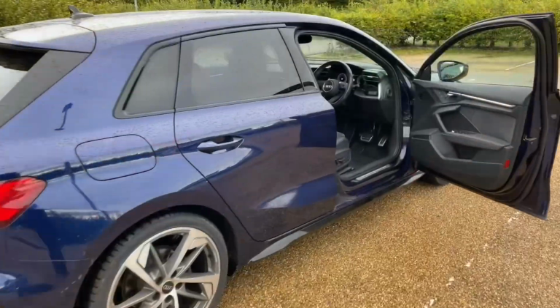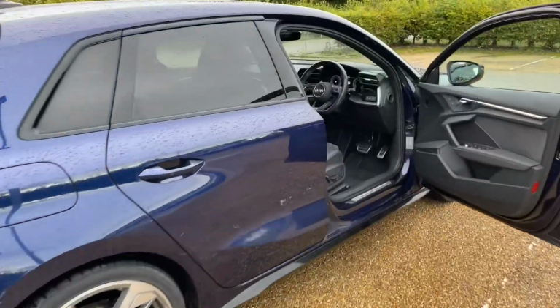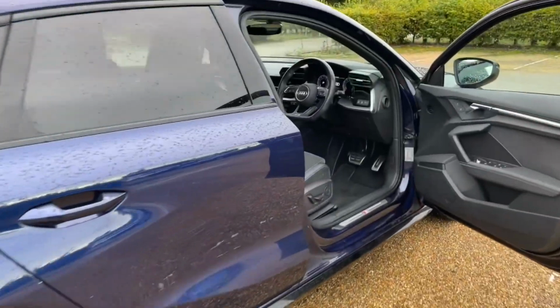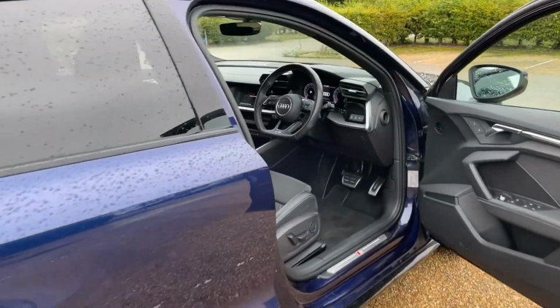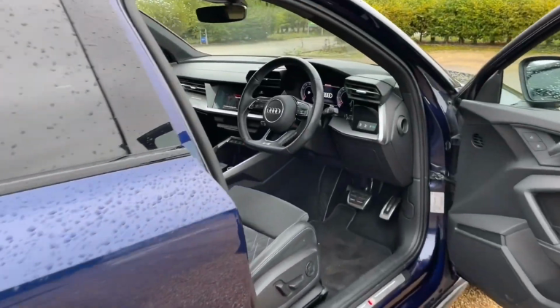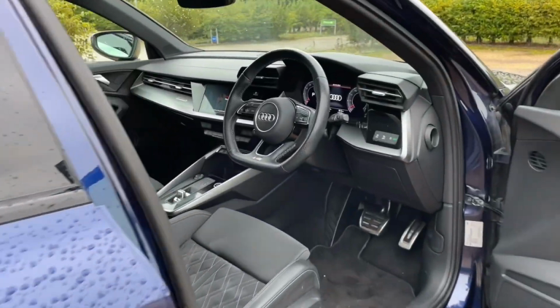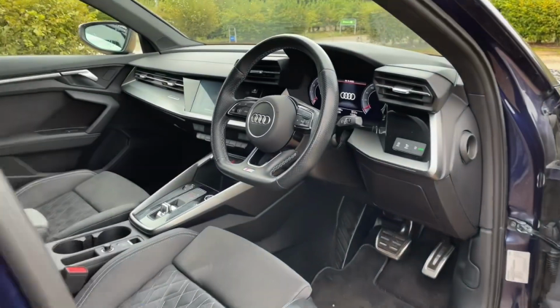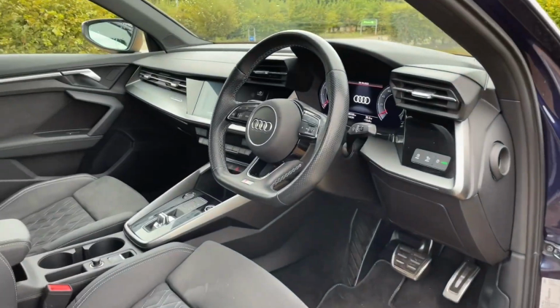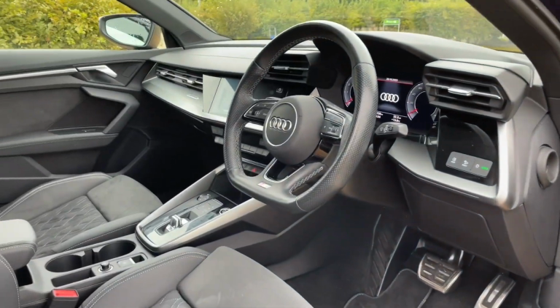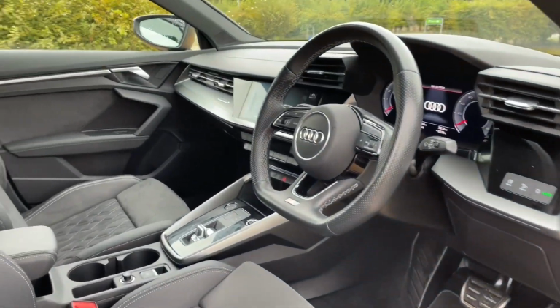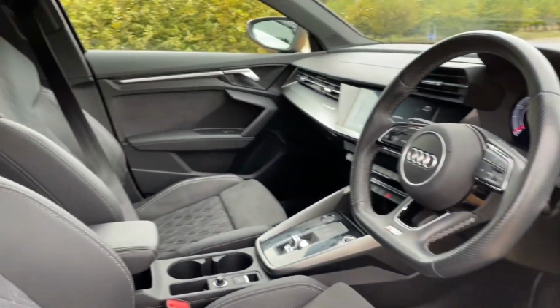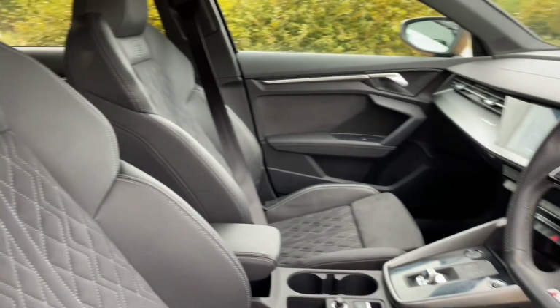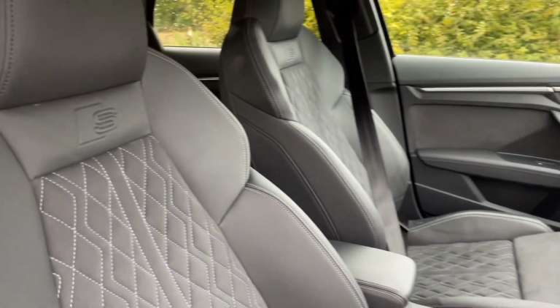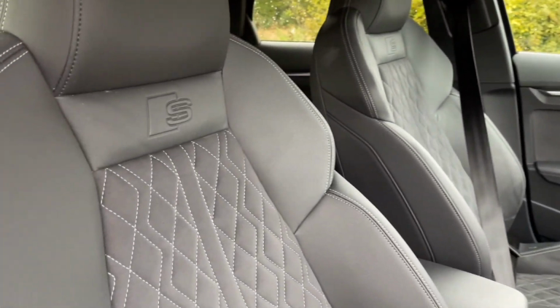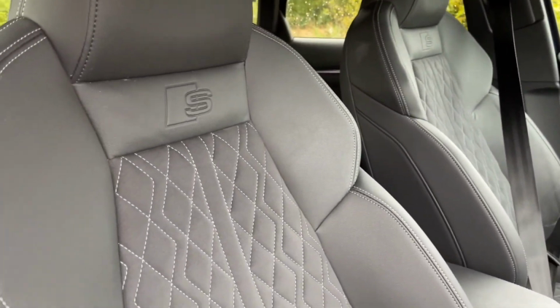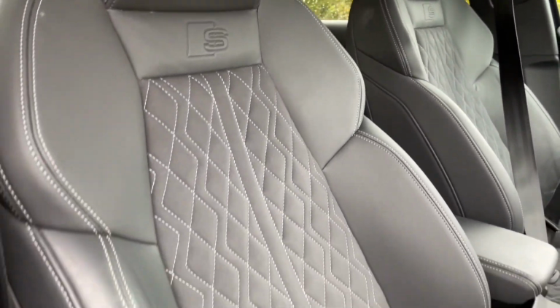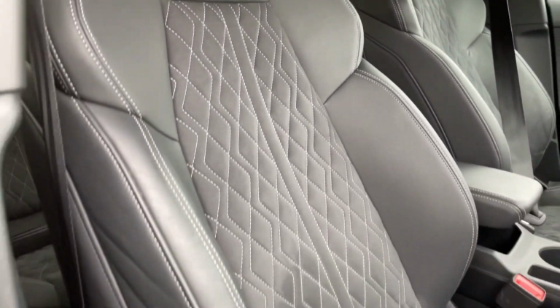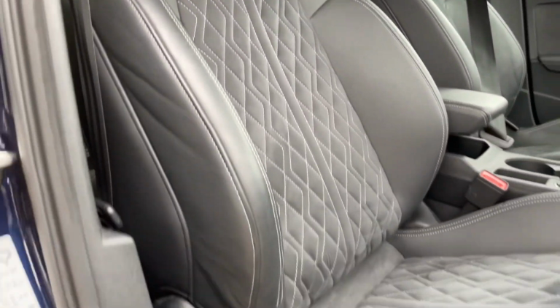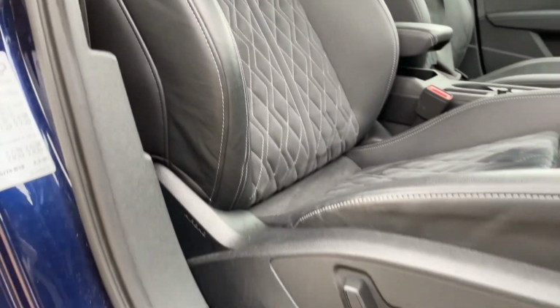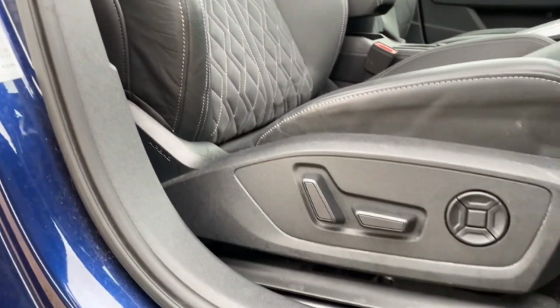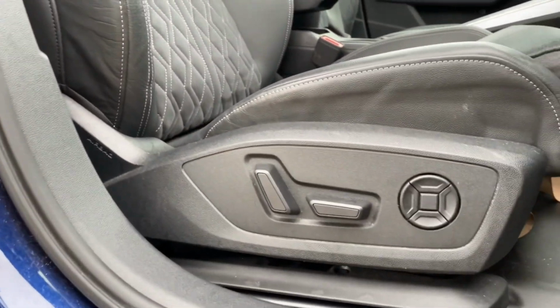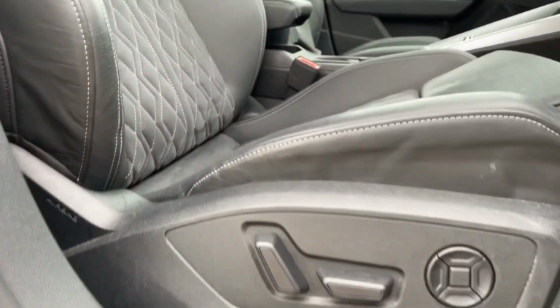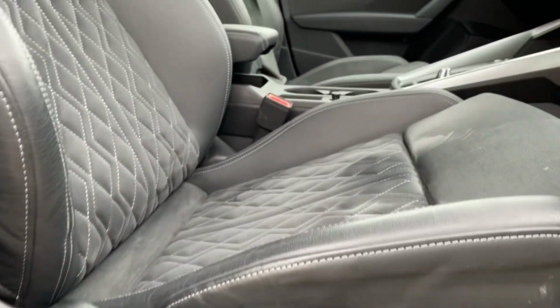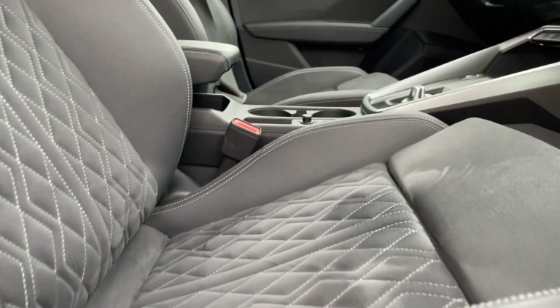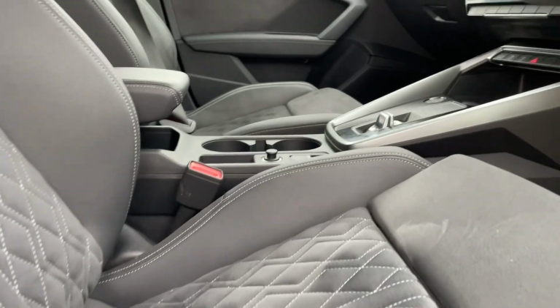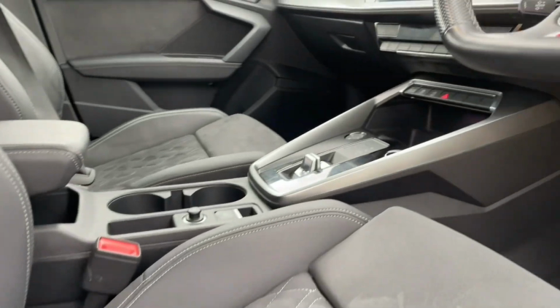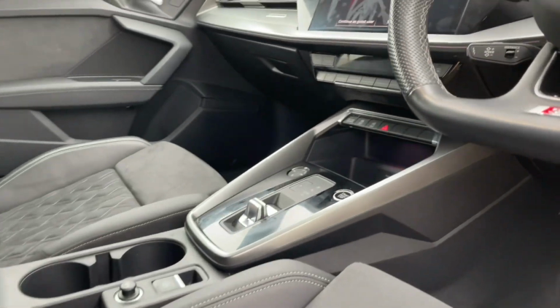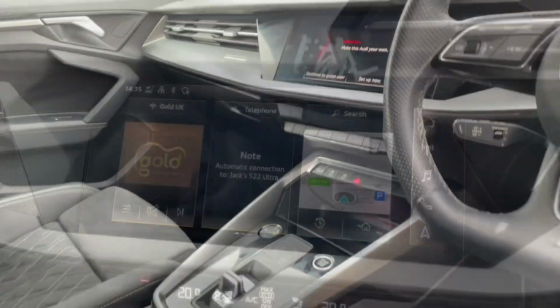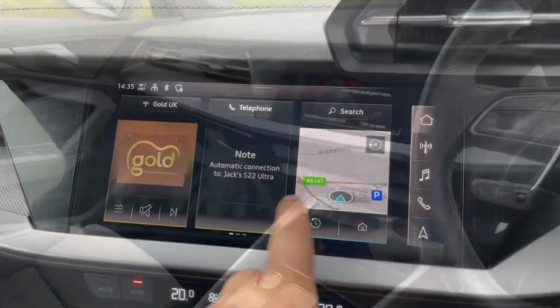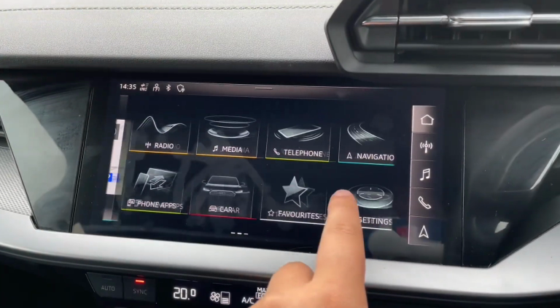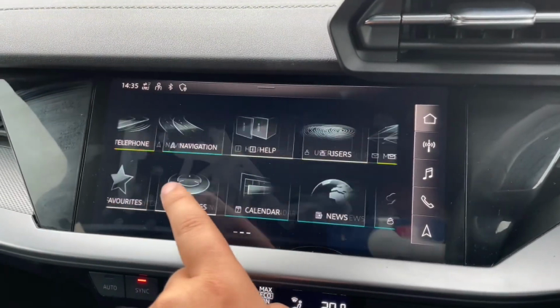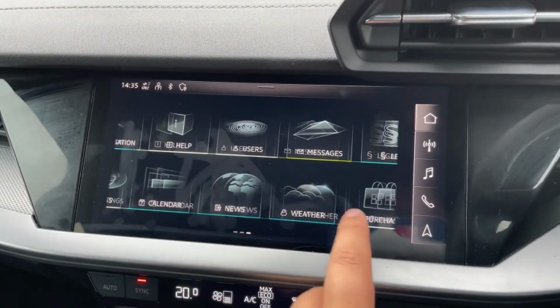The front seats in this car are fully electrically adjustable, as befits the Edition 1 trim. This also means you'll find a perfect driving position with the multi-function adjustable steering wheel, allowing you to get as comfortable as possible.